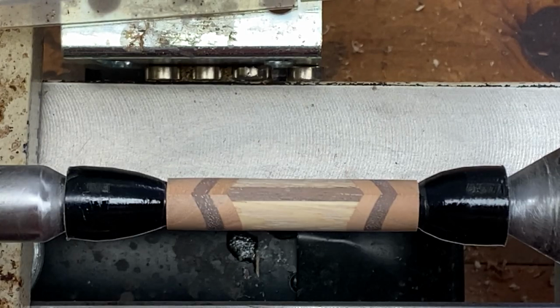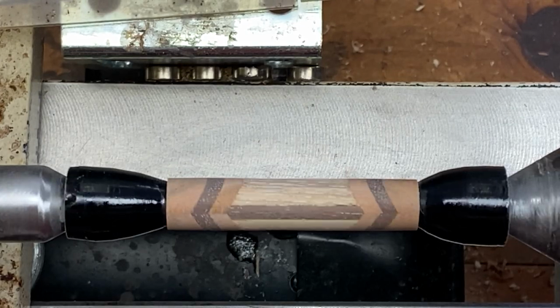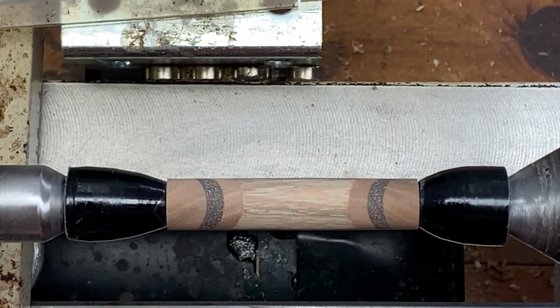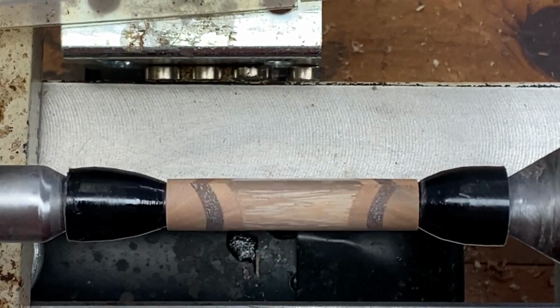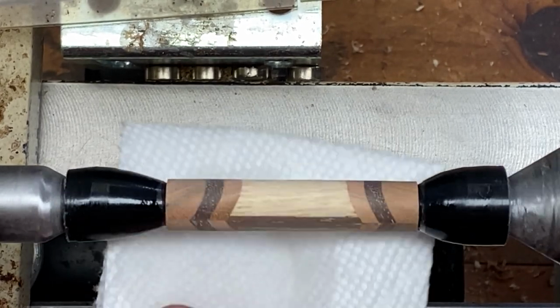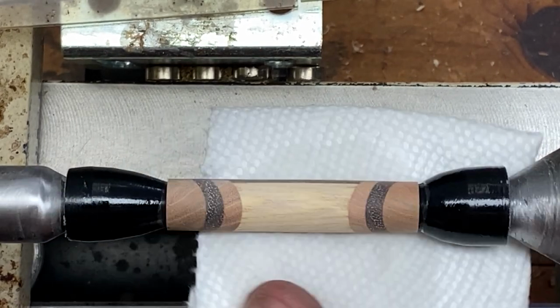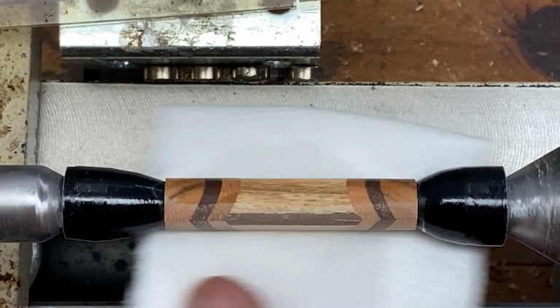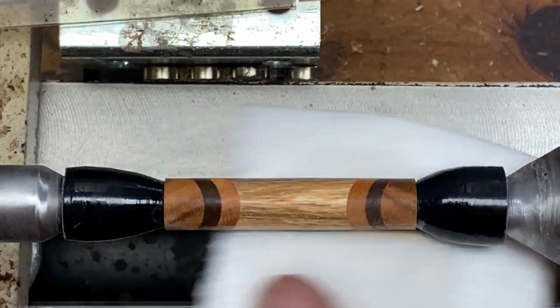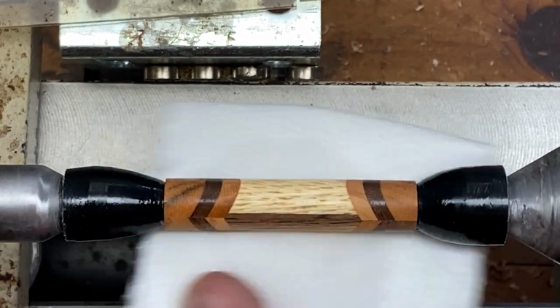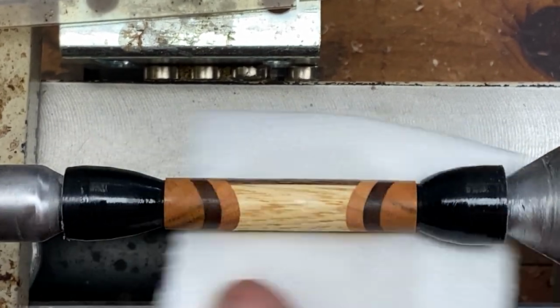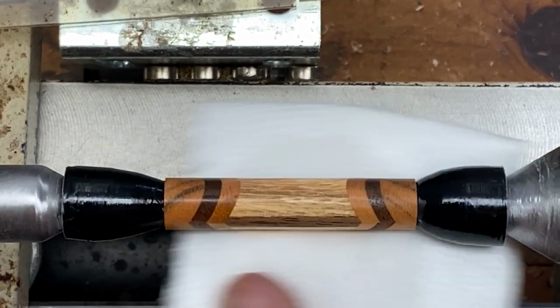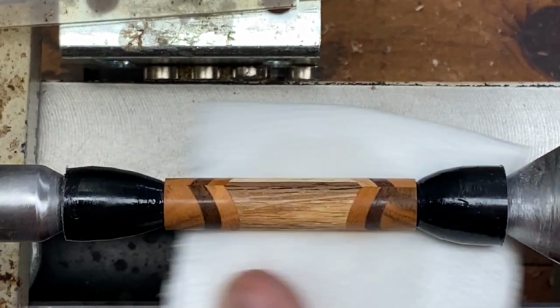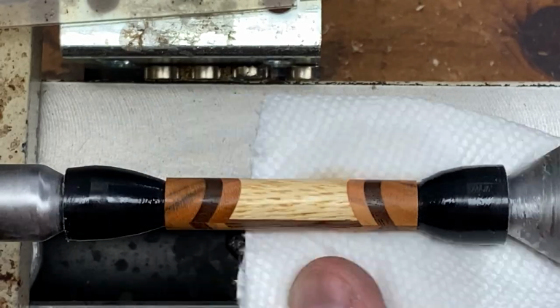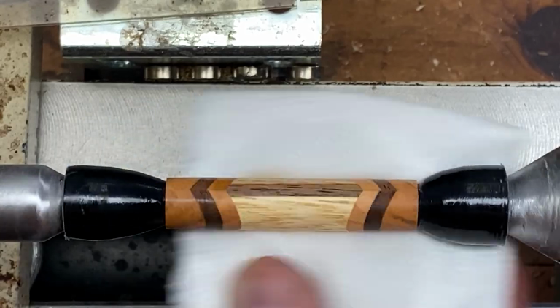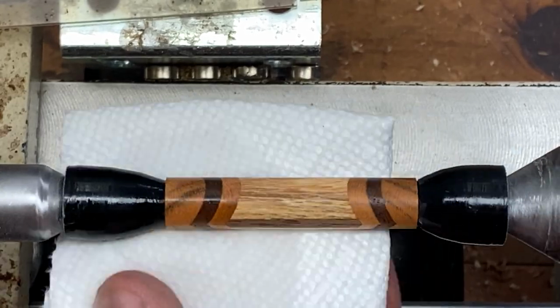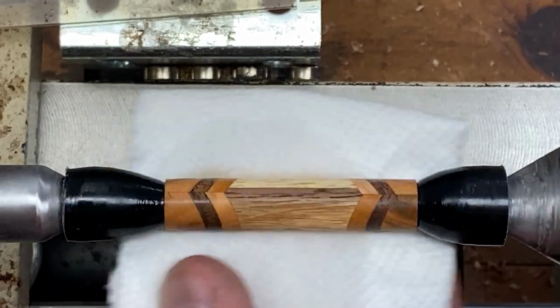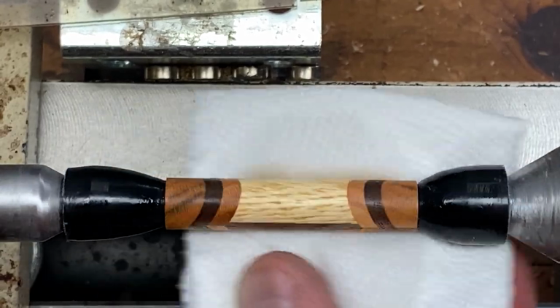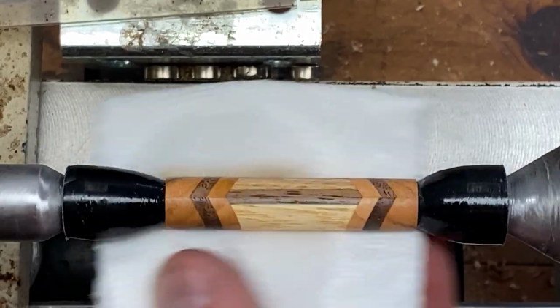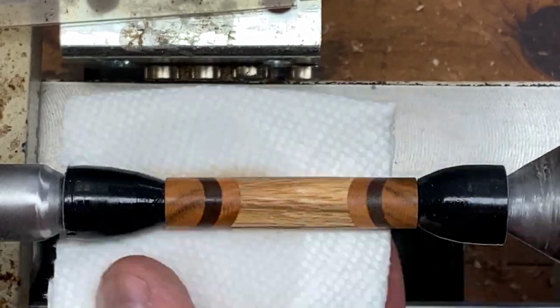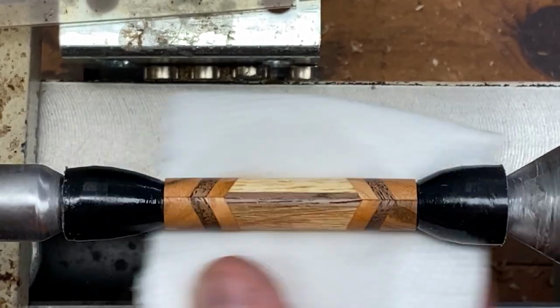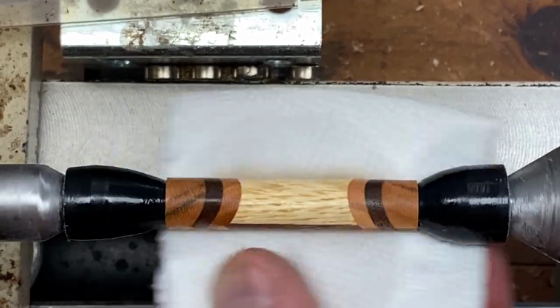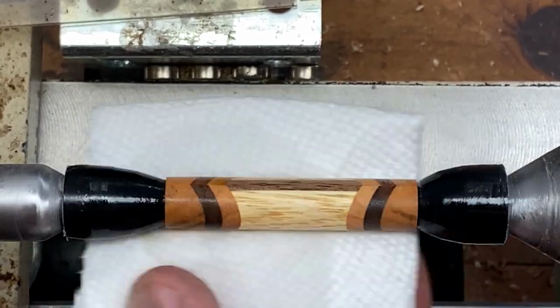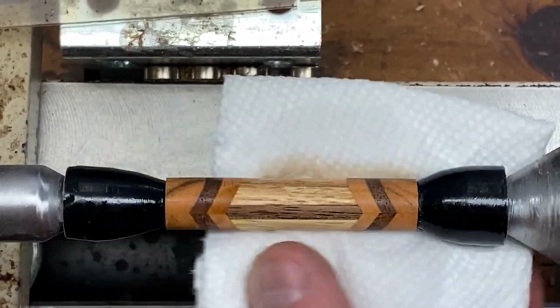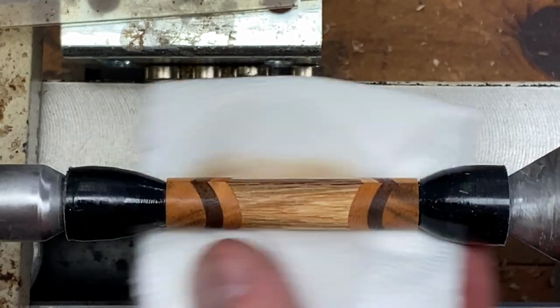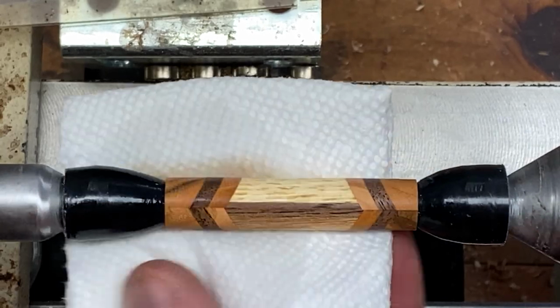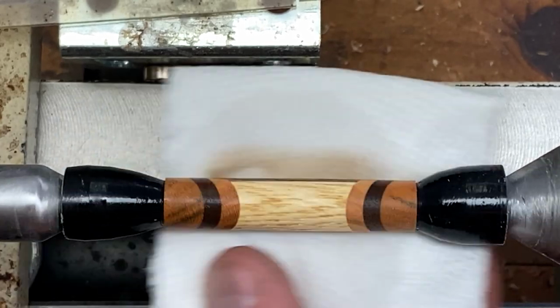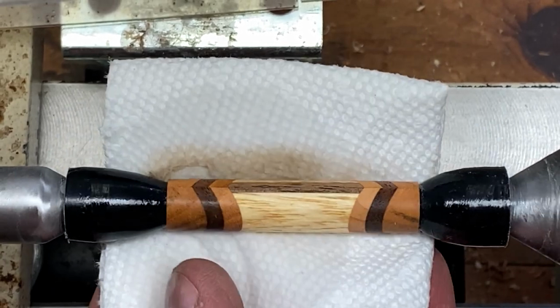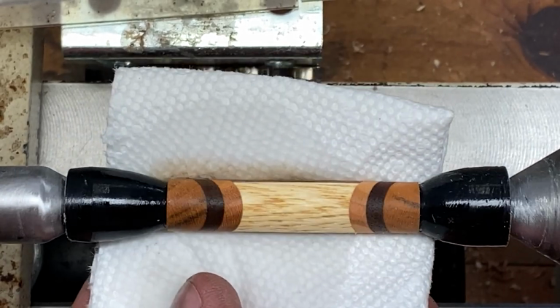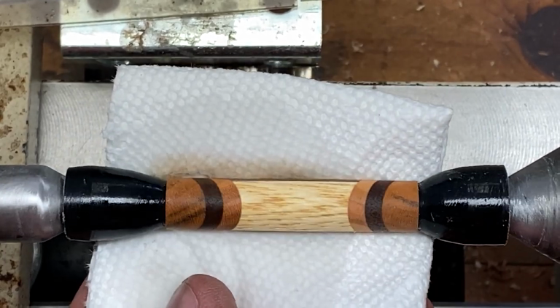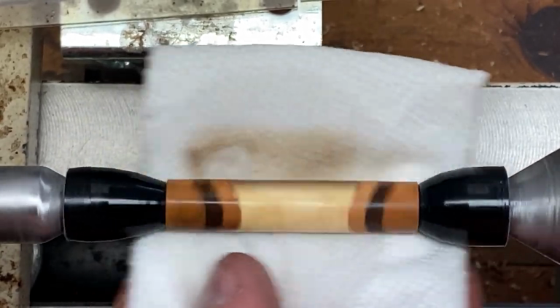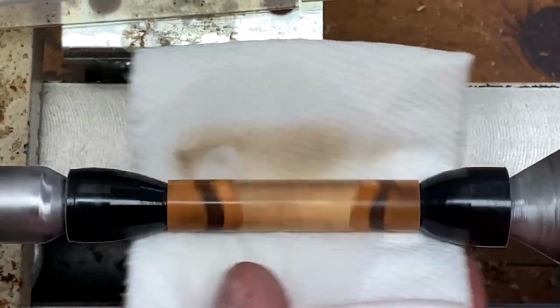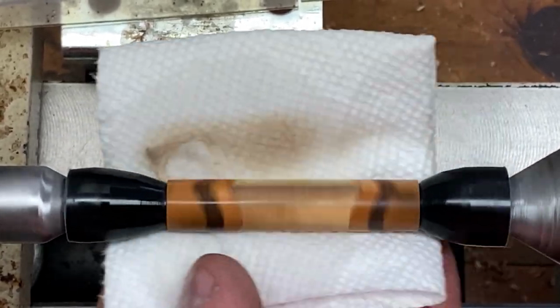This blank's sanded well and it looks really nice. We just need to clean it with some denatured alcohol. I'm going to go ahead and finish it — we'll micromesh it, buff it, and I'll come back and show you the blank as I'm preparing to install it into a kit.